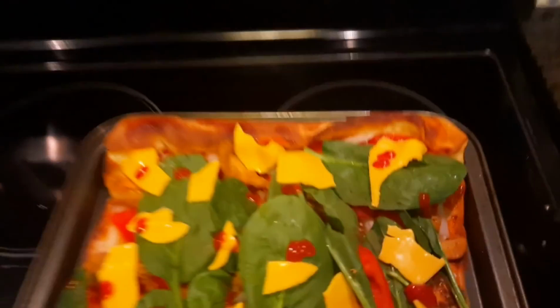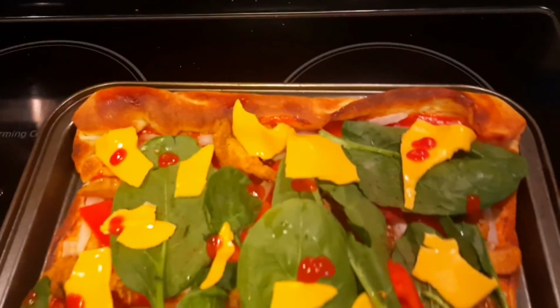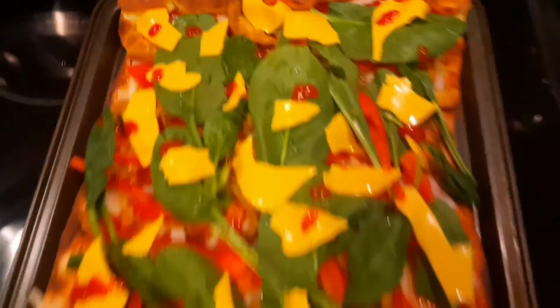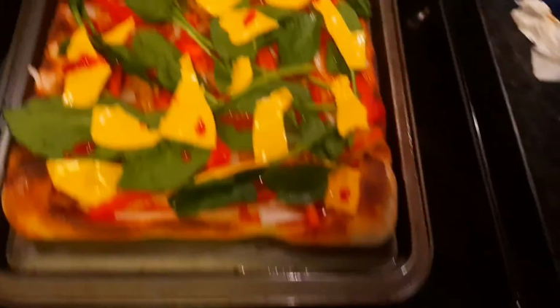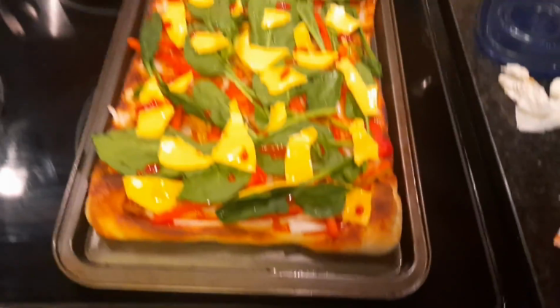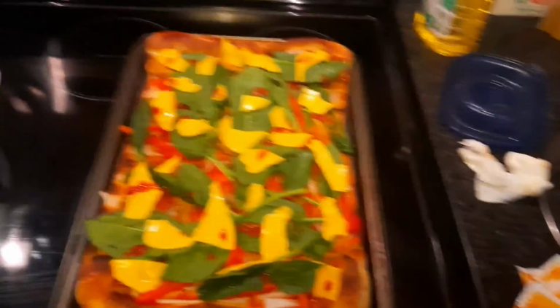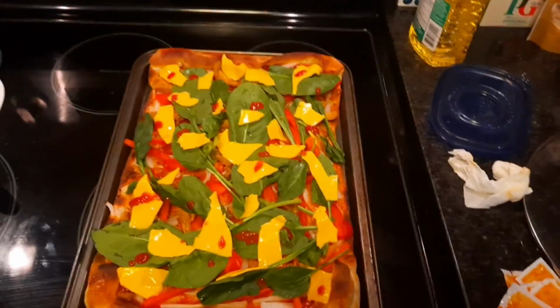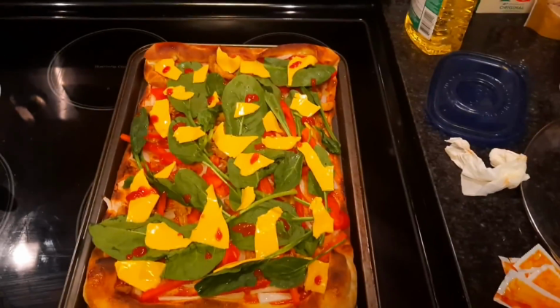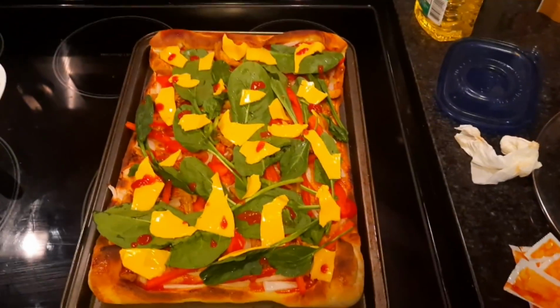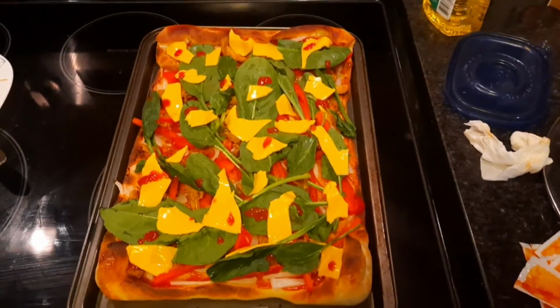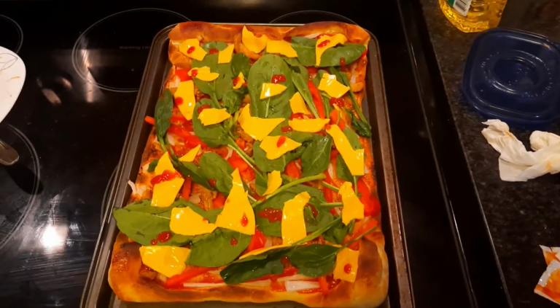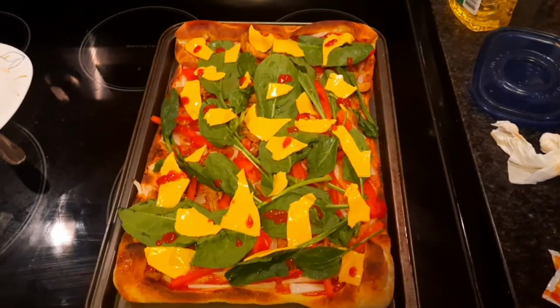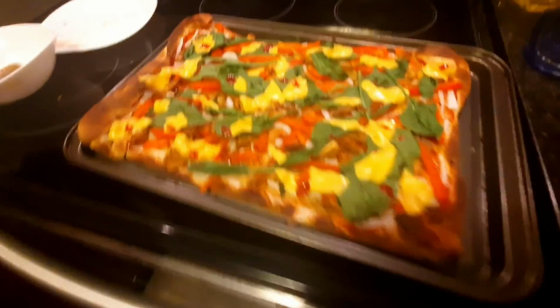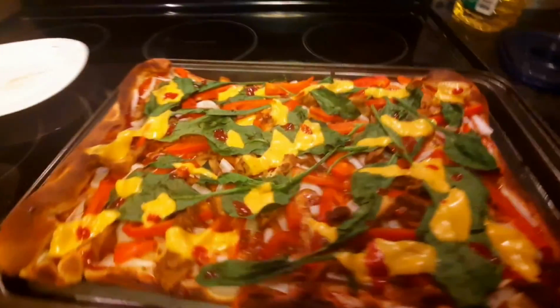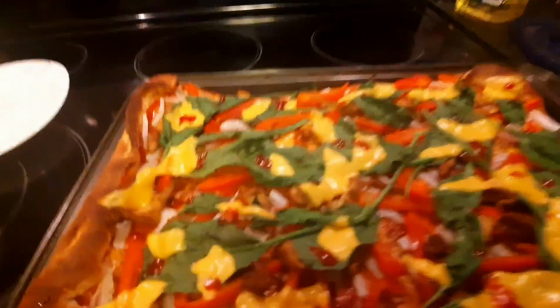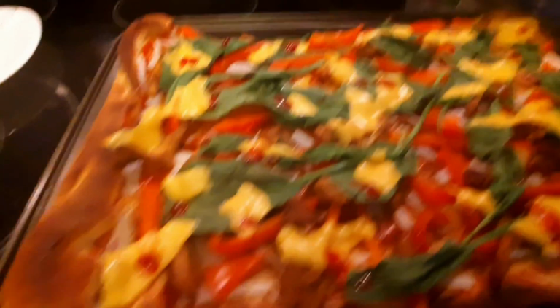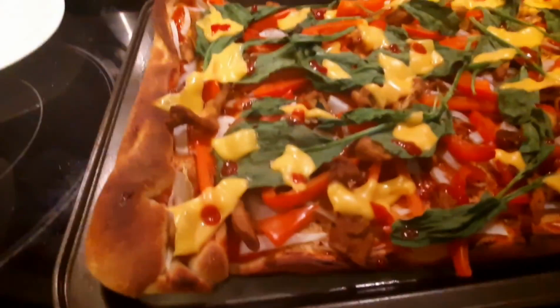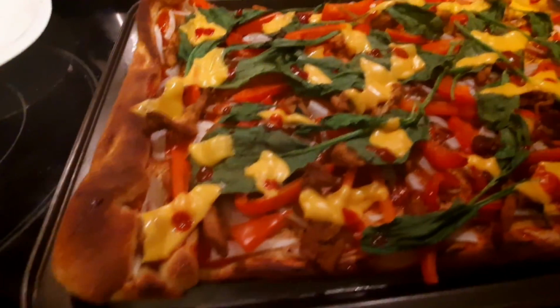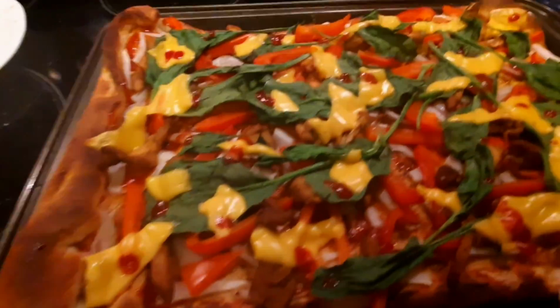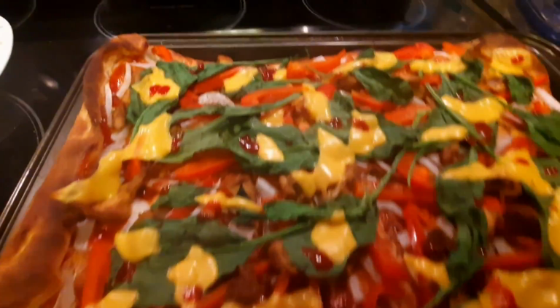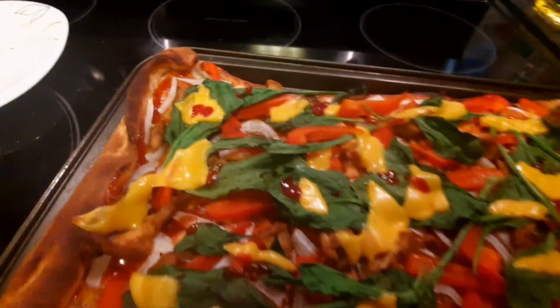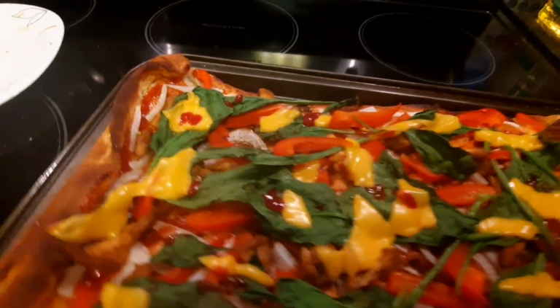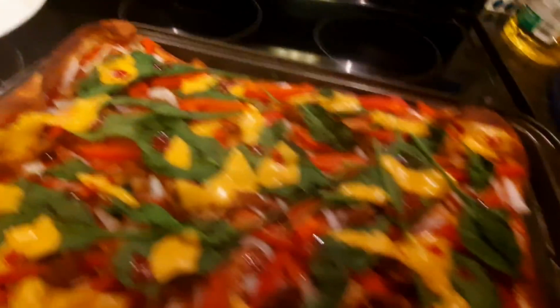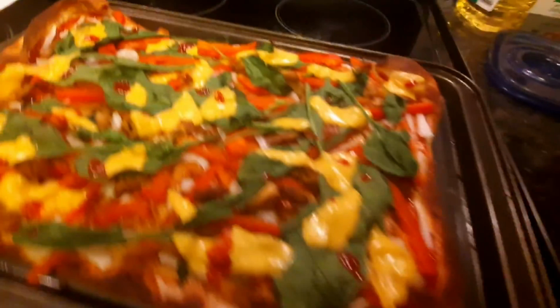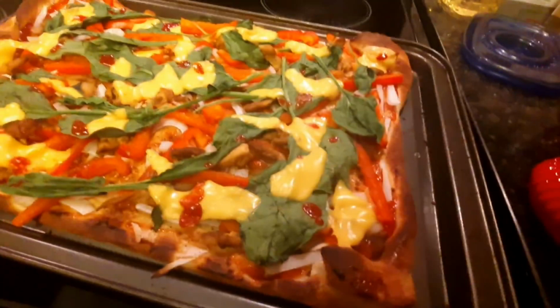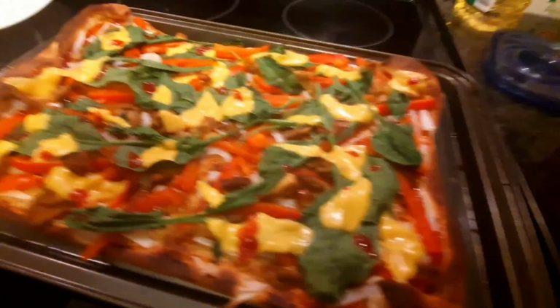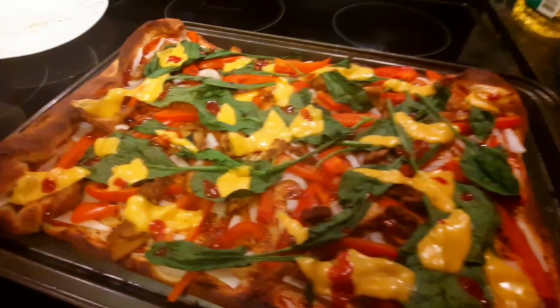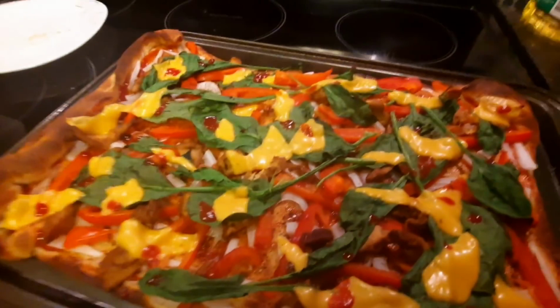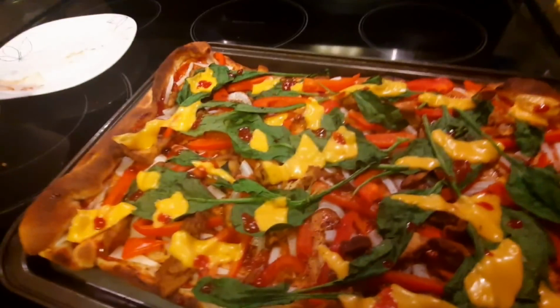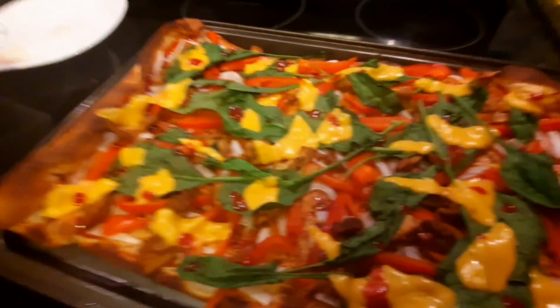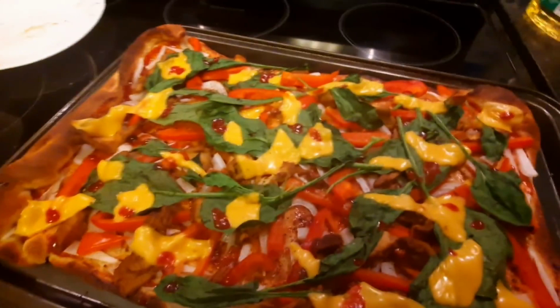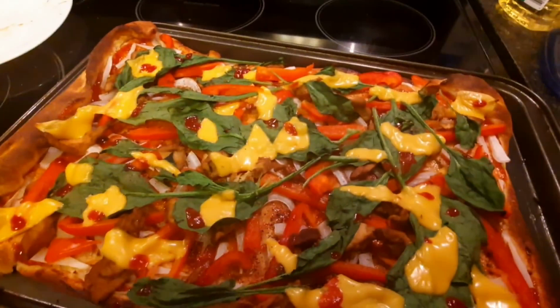So the pizza is done. This is what it looks like — I am putting it on the oven tray. This is a pizza and as you can see, it looks beautiful. I am not even joking. Masha Allah.